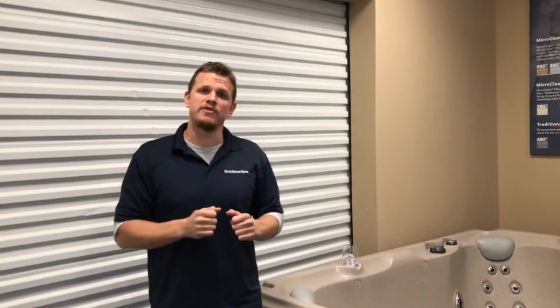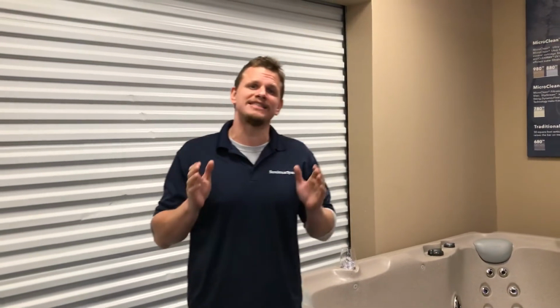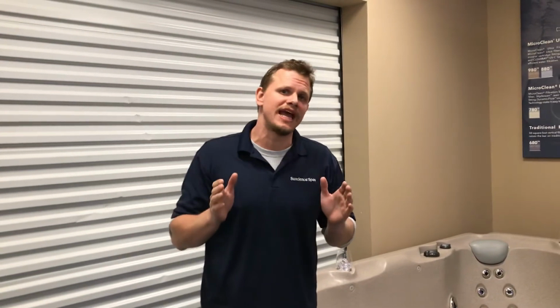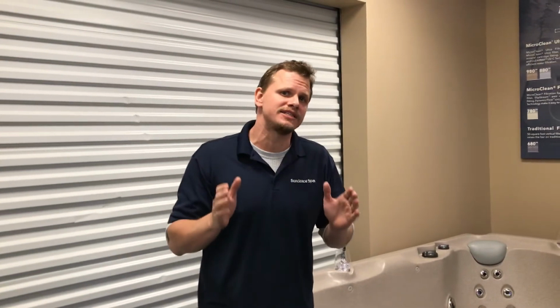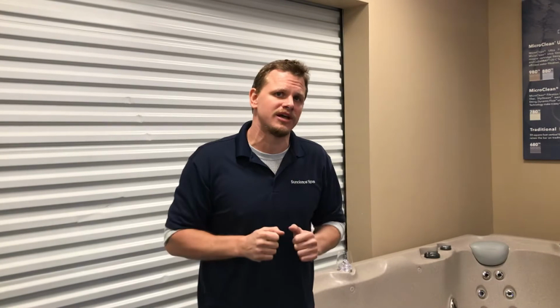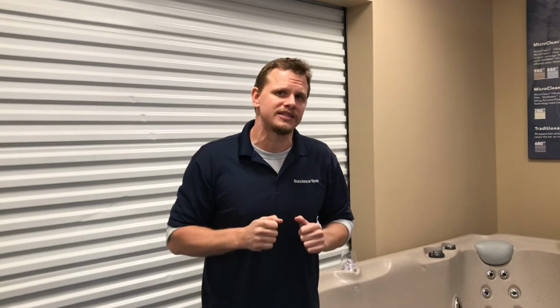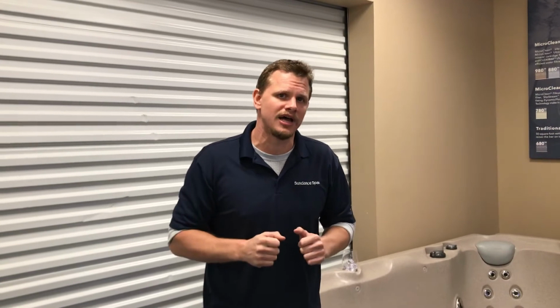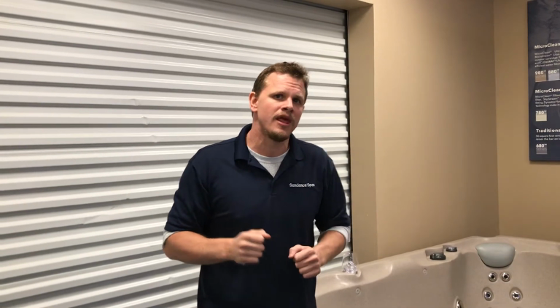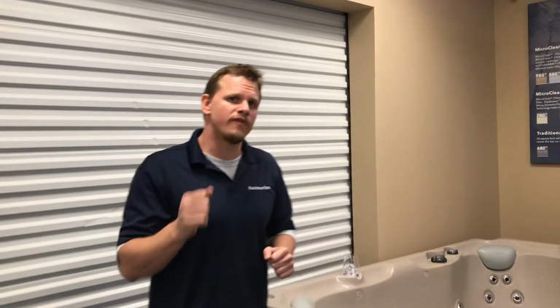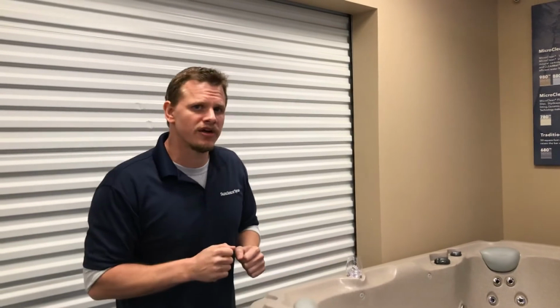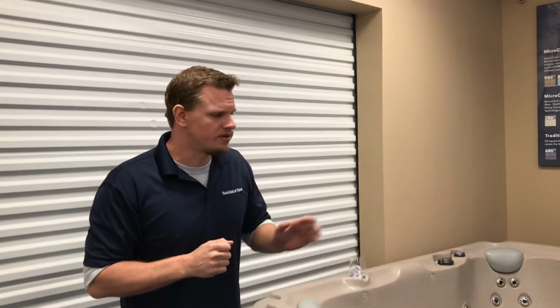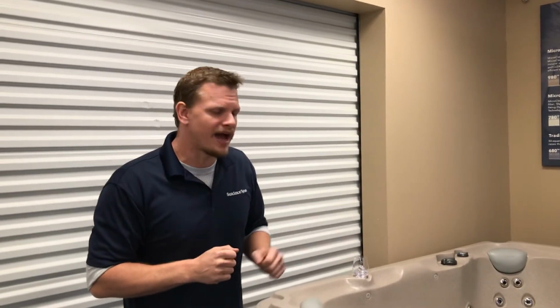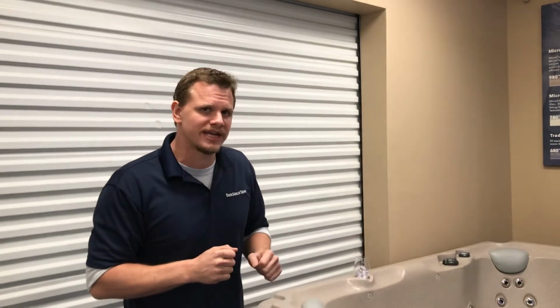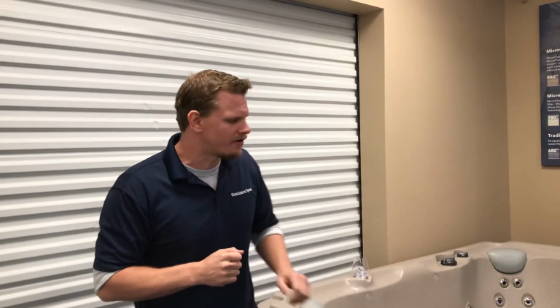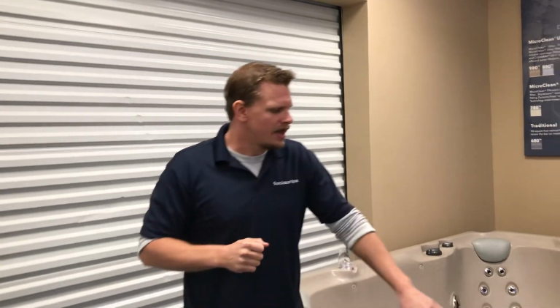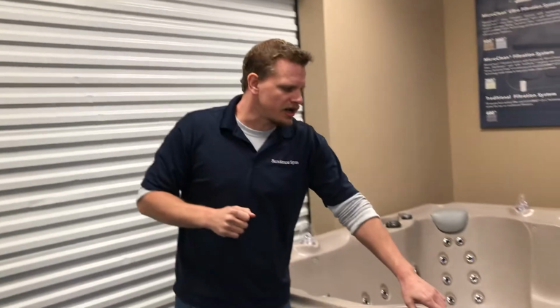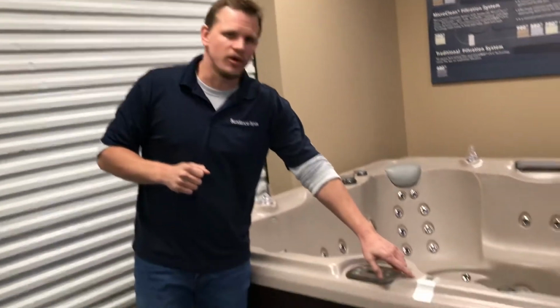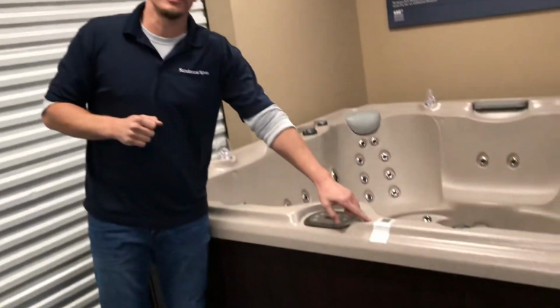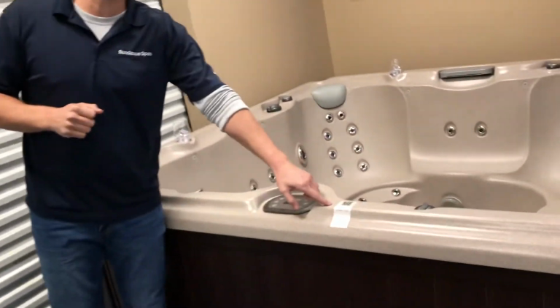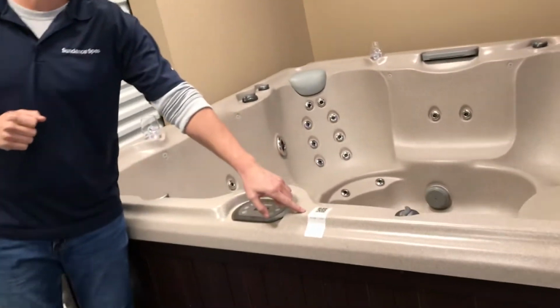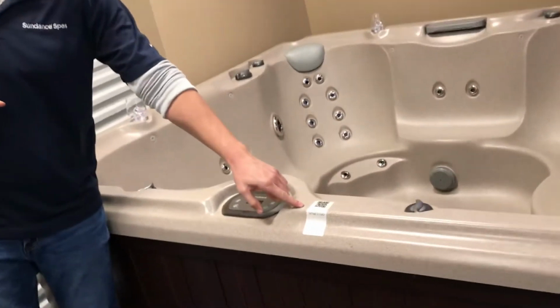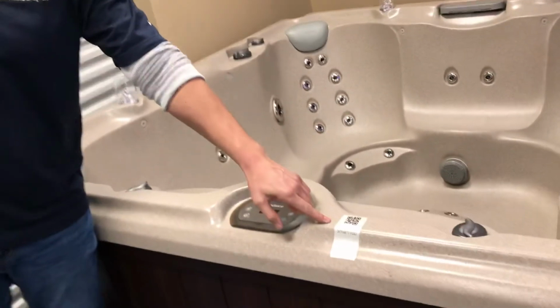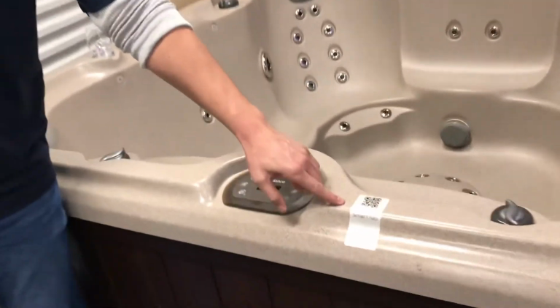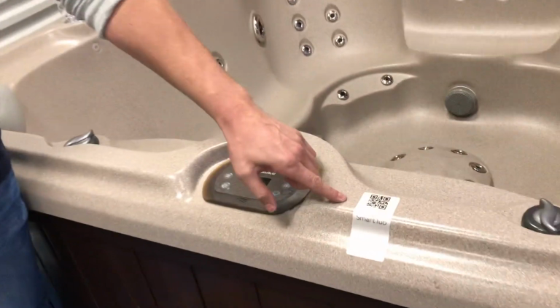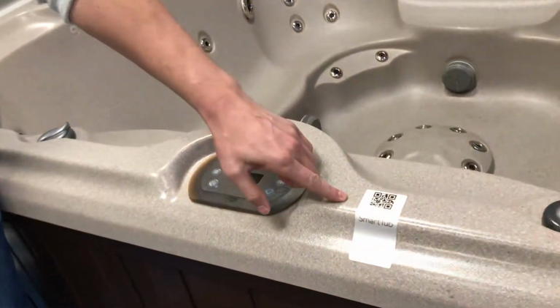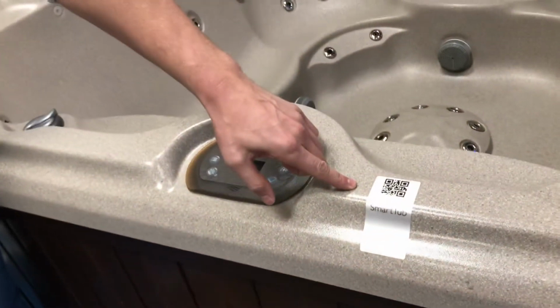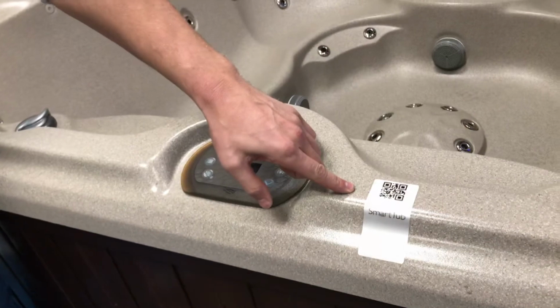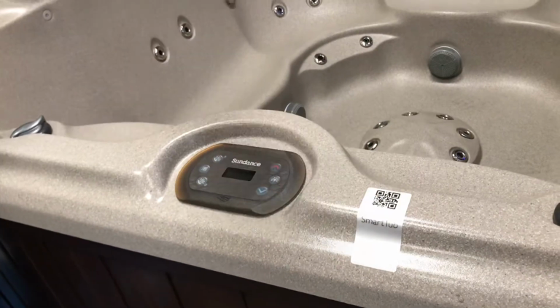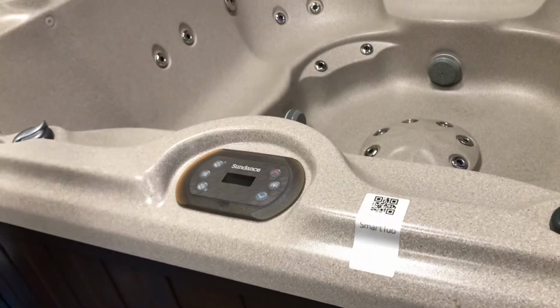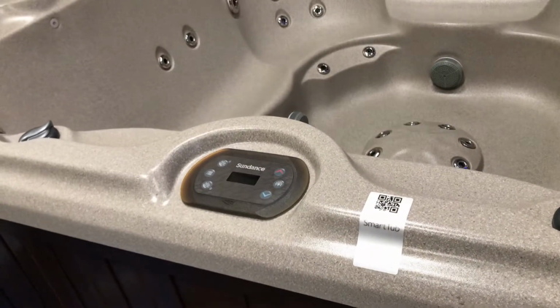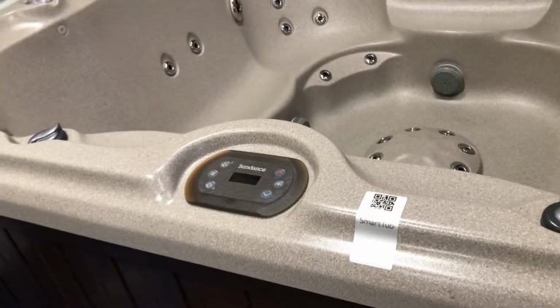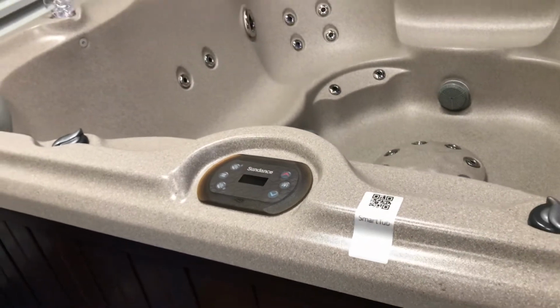So if you have a 680 series Sundance hot tub, the first thing you're going to do when this bad boy gets delivered is go to the Sundance Spas website, www.sundancespas.com.